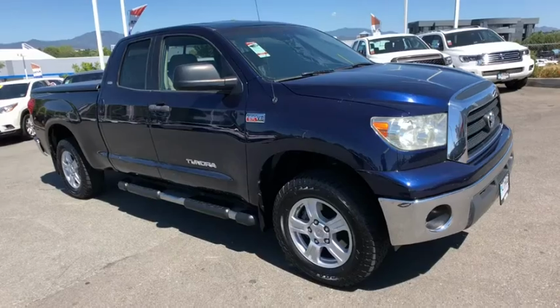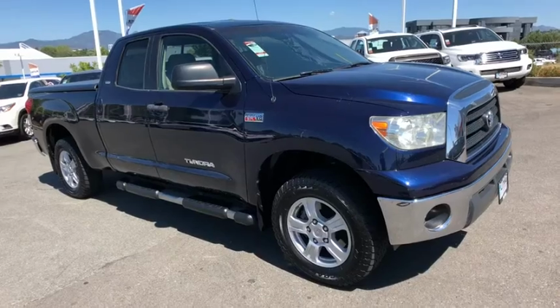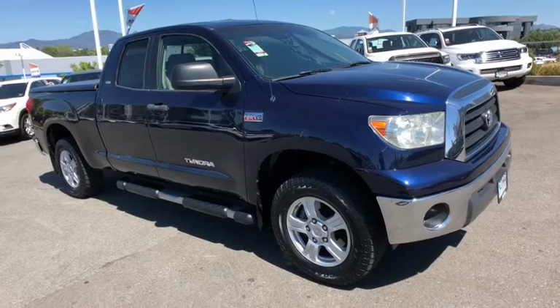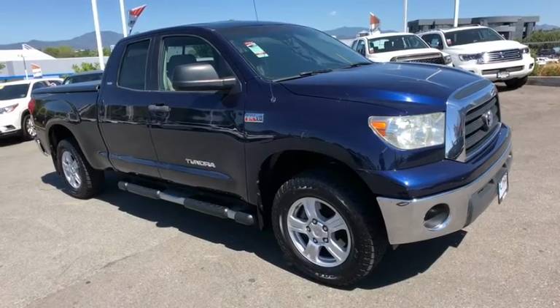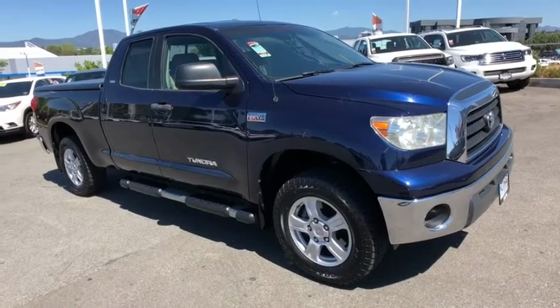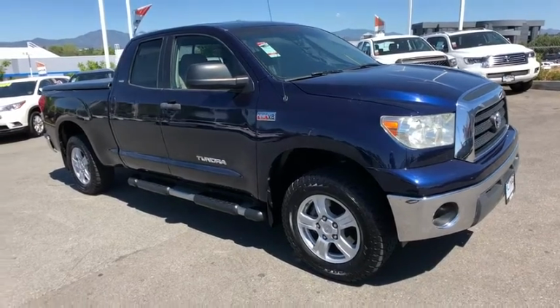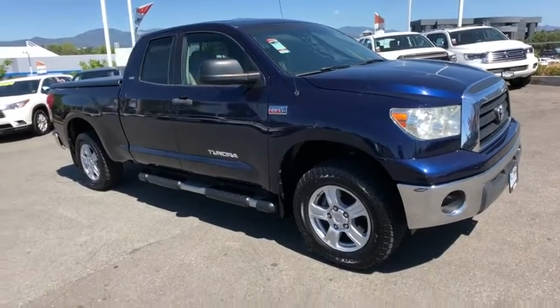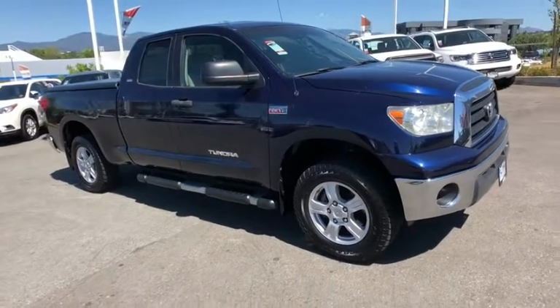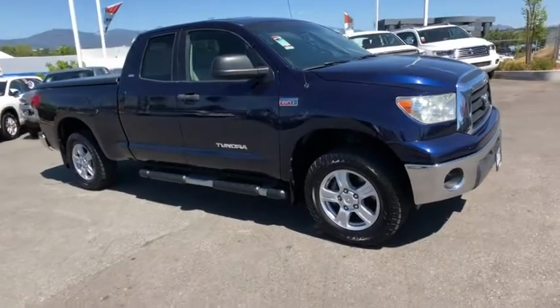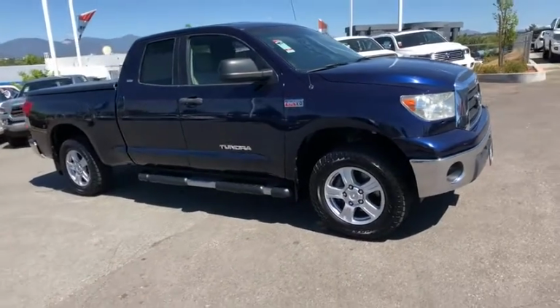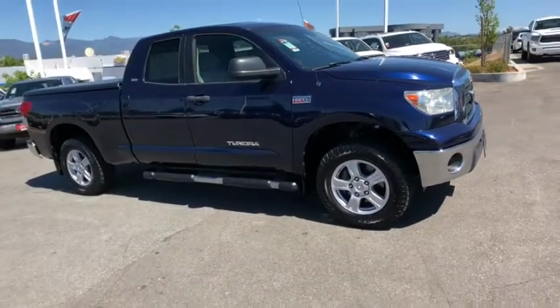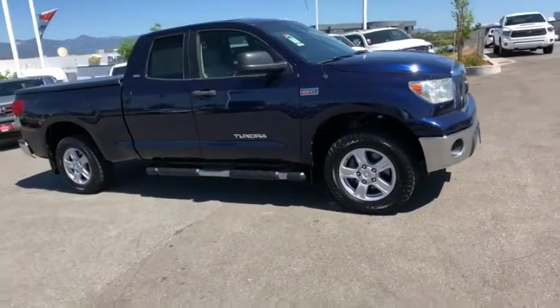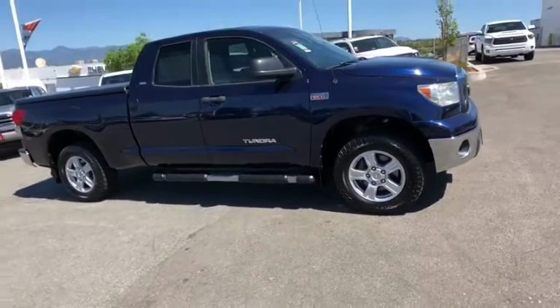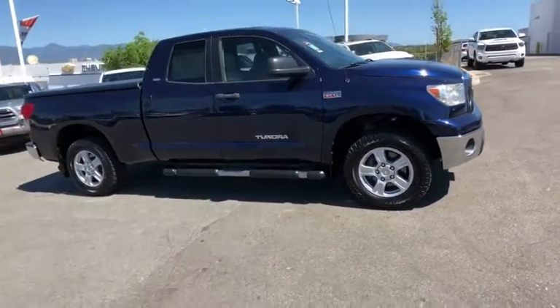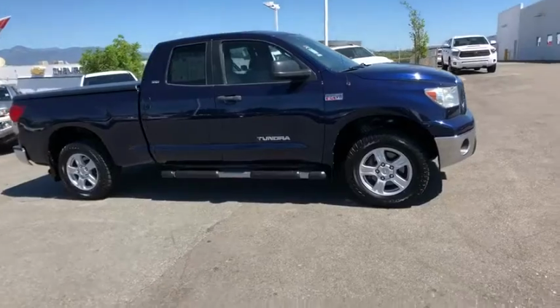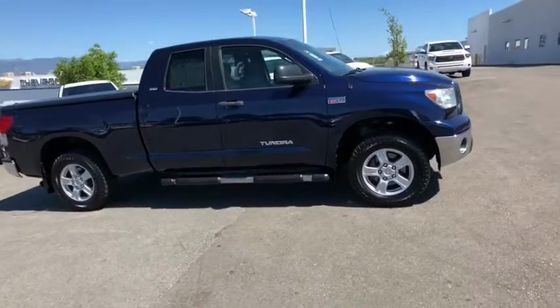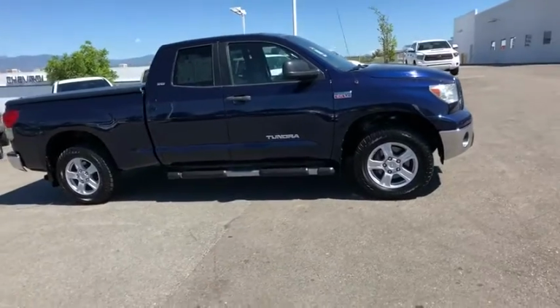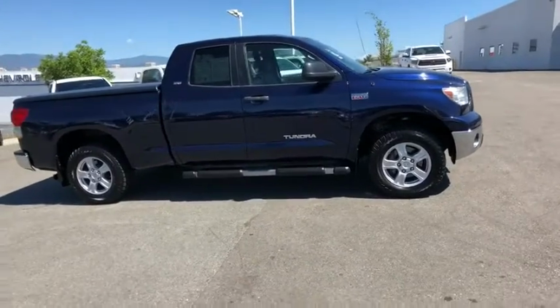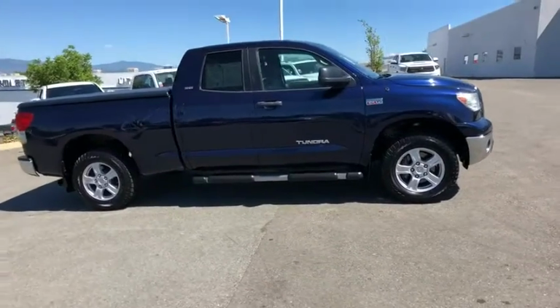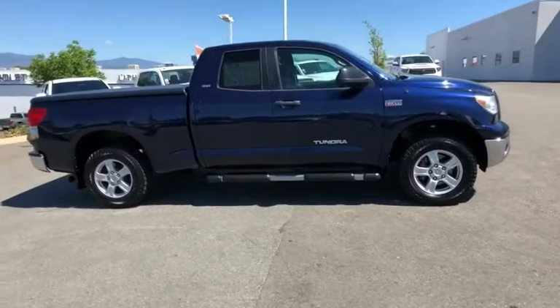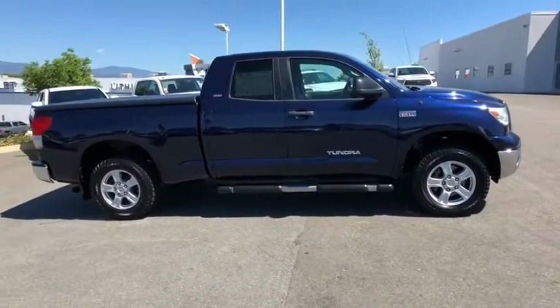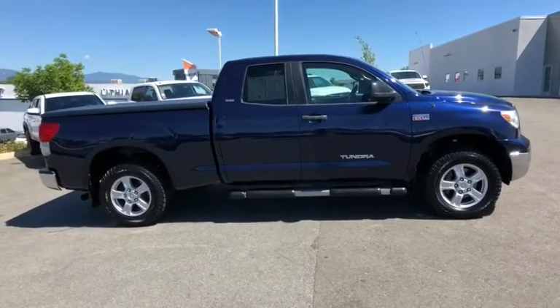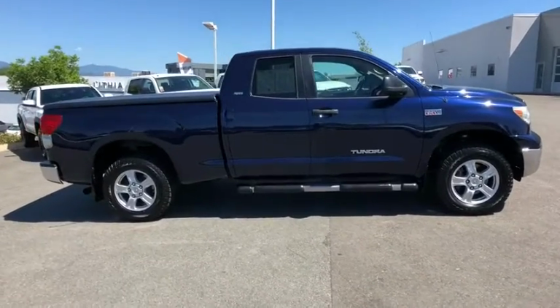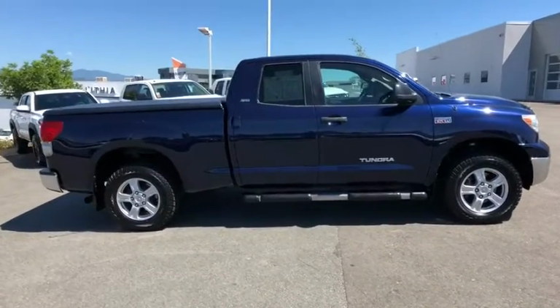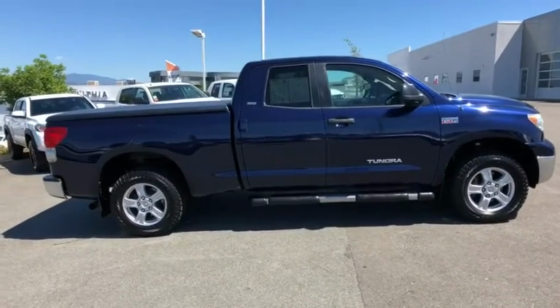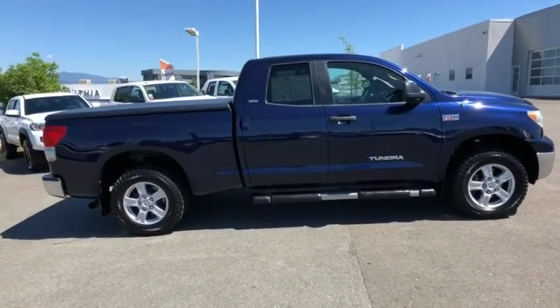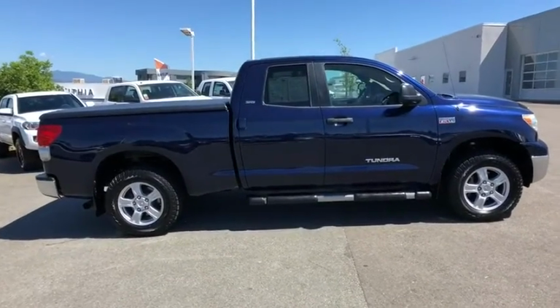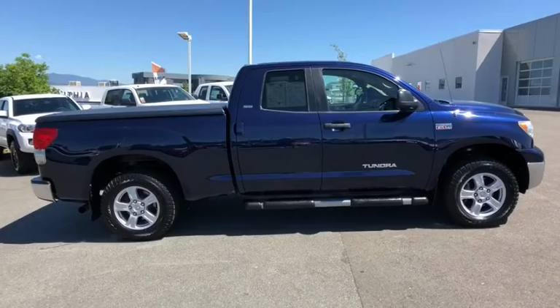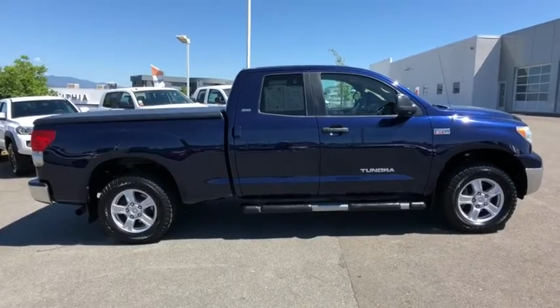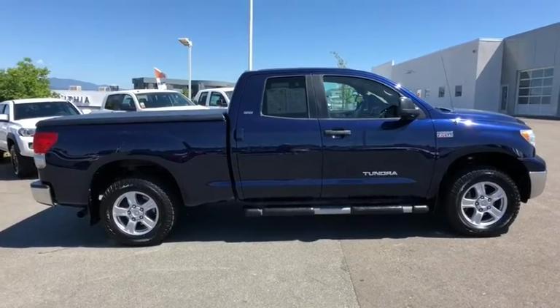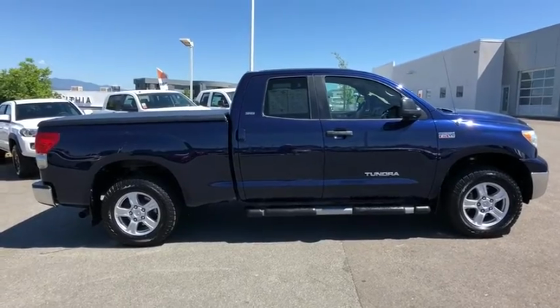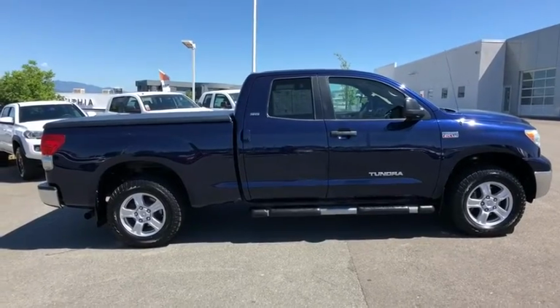The 2007 Toyota Tundra. Tundra has a number of unique features useful for those using it as a work truck, including extra-large door handles, a deck rail system, and an integrated tow hitch.